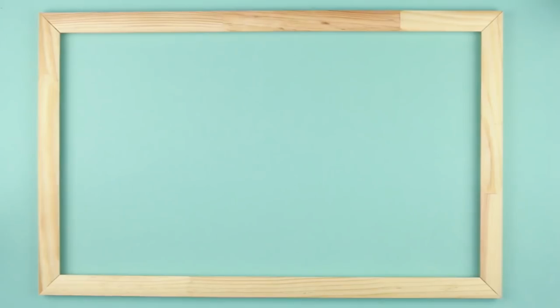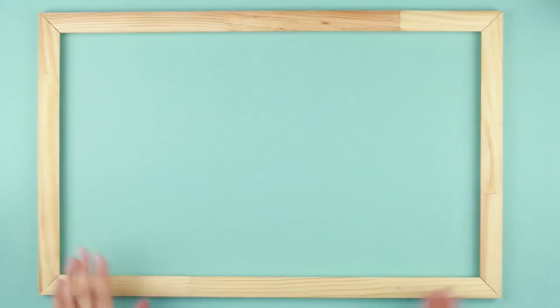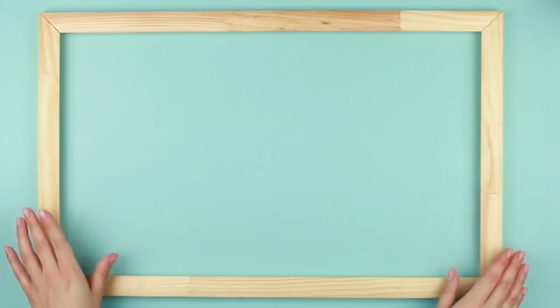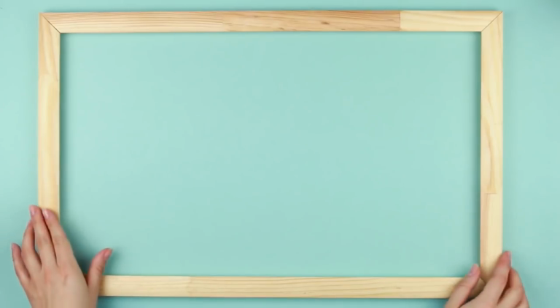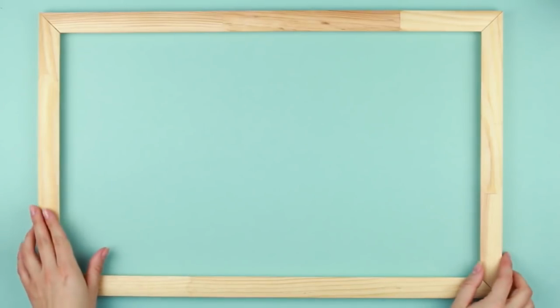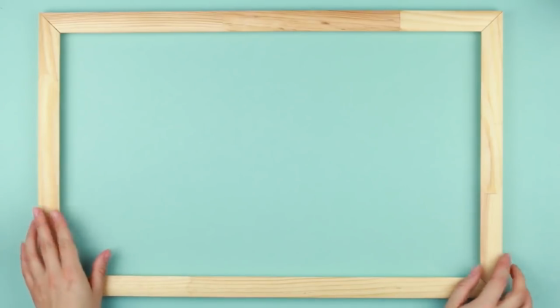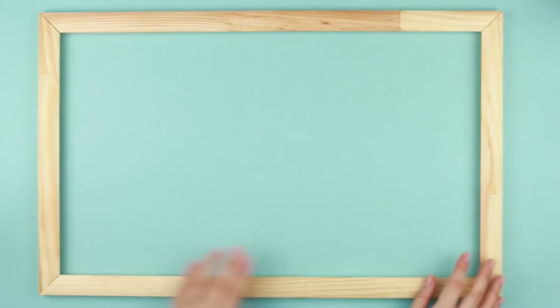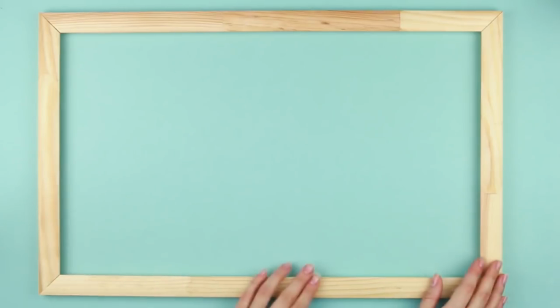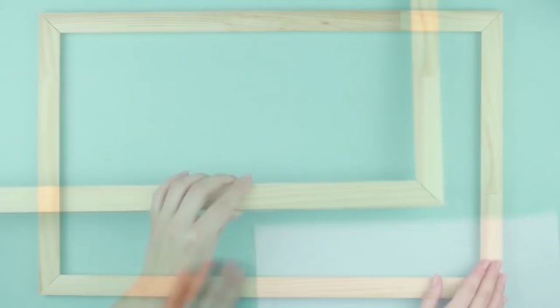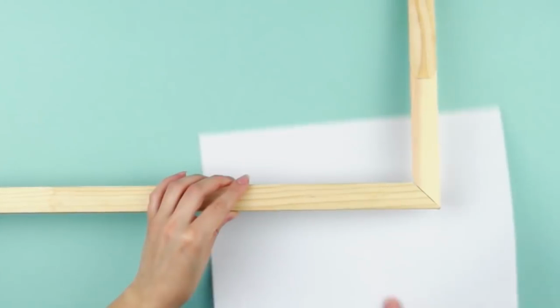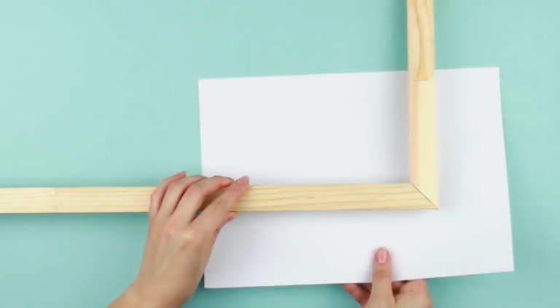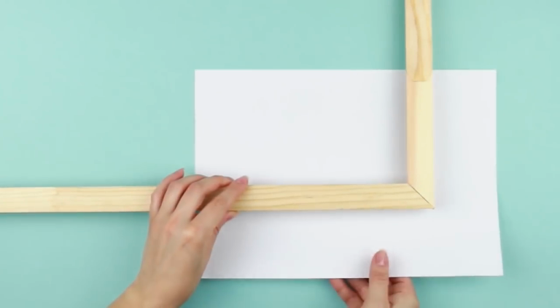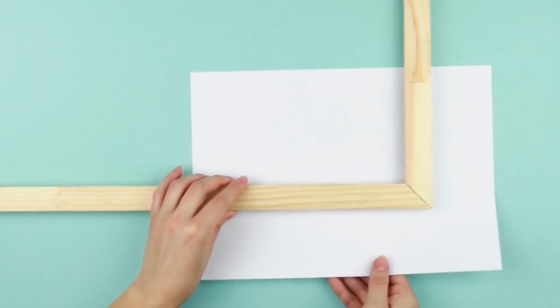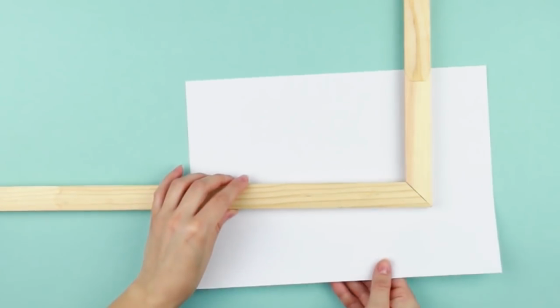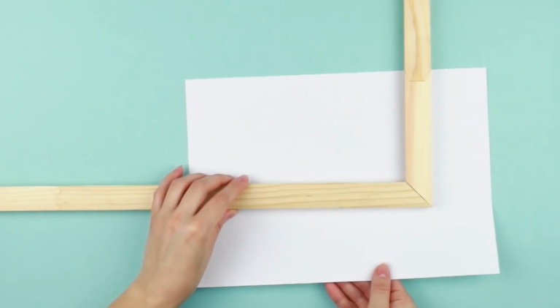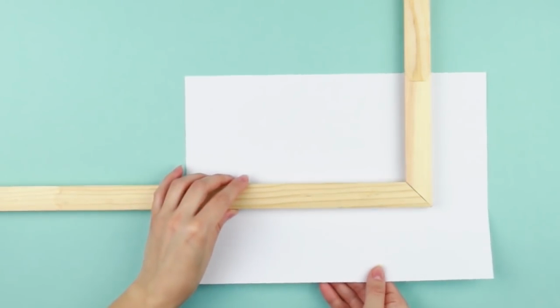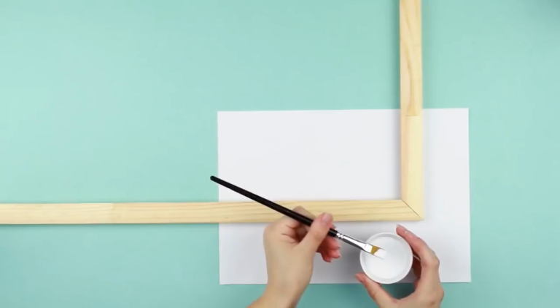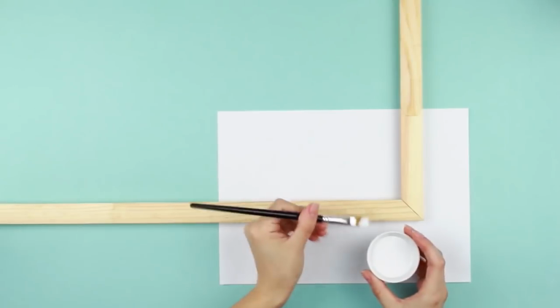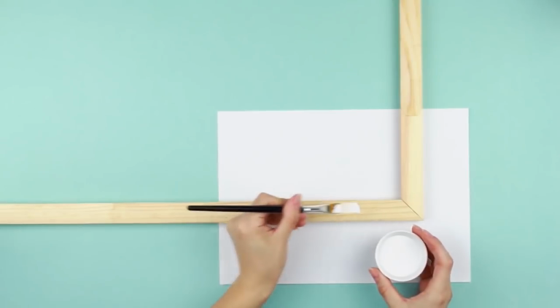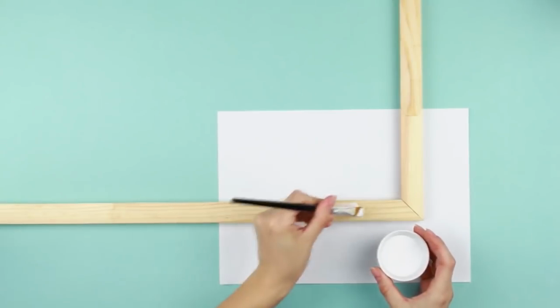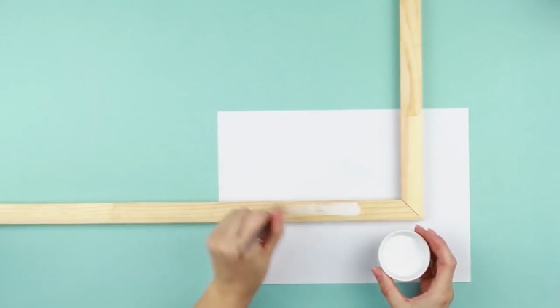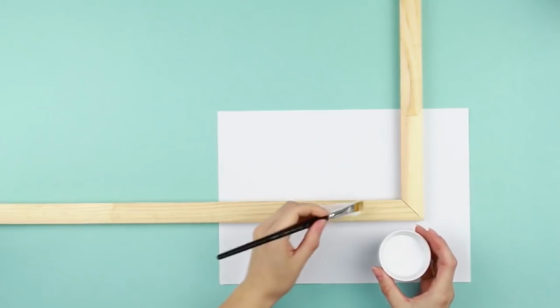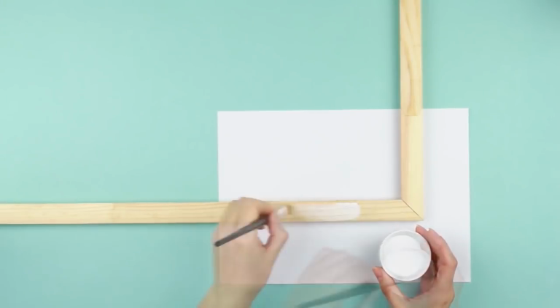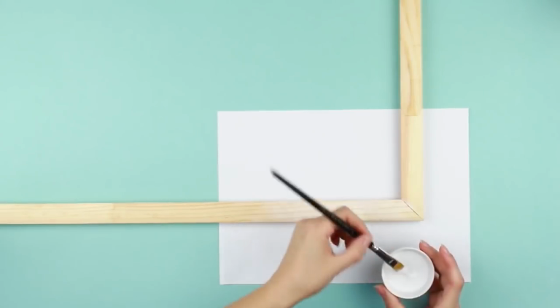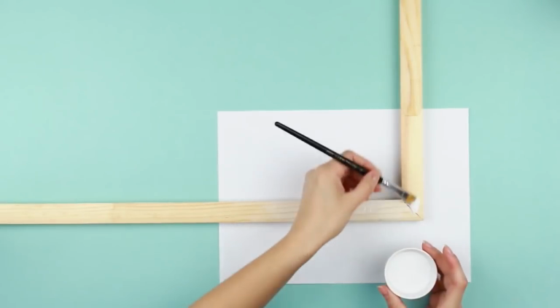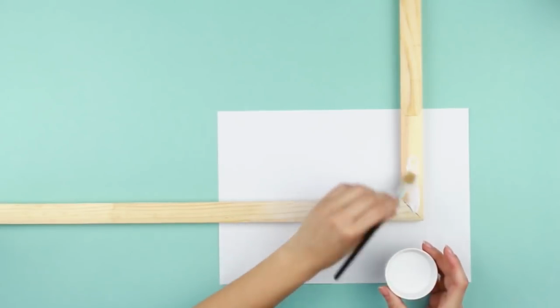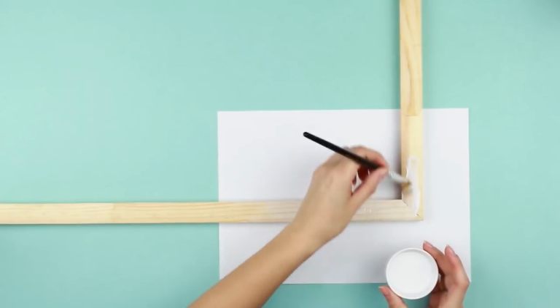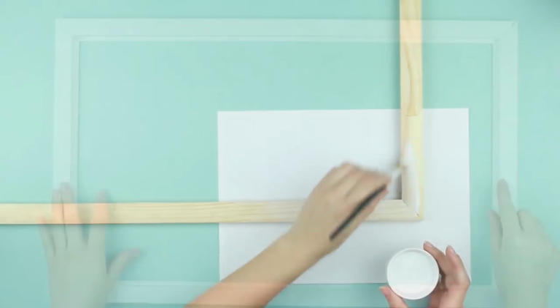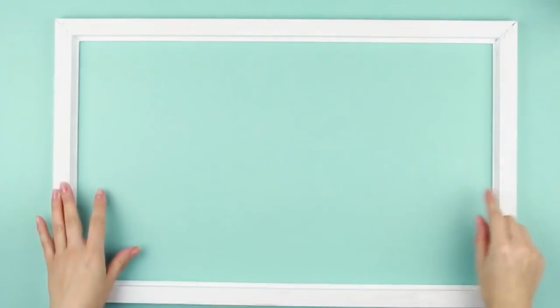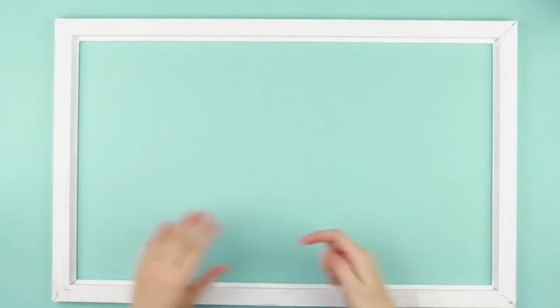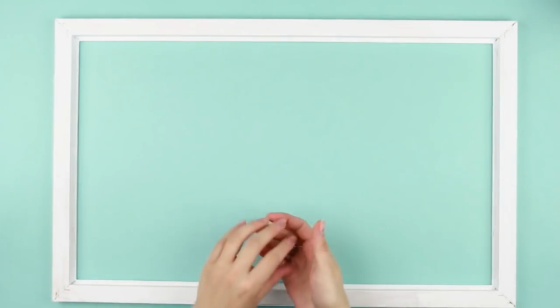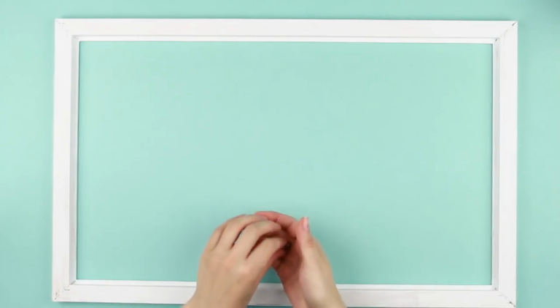We'll need a big blank wooden frame. Paint the frame with white acrylic paint. When the paint is dry,